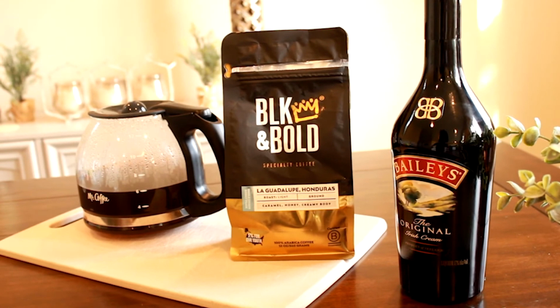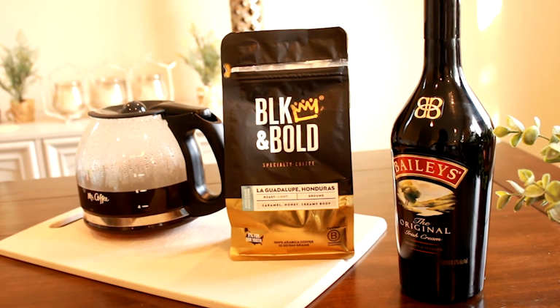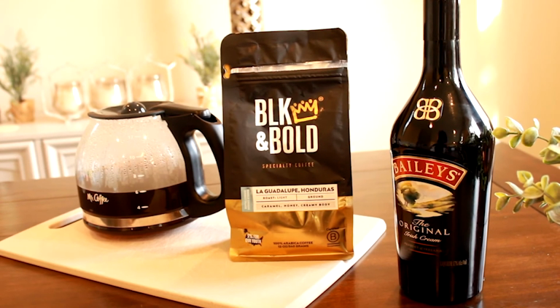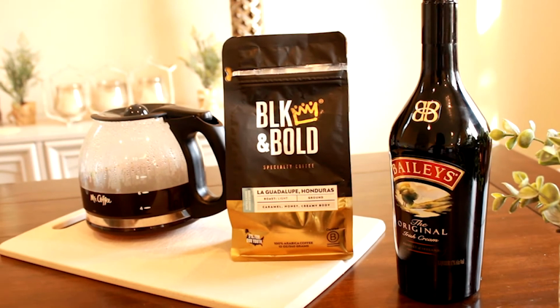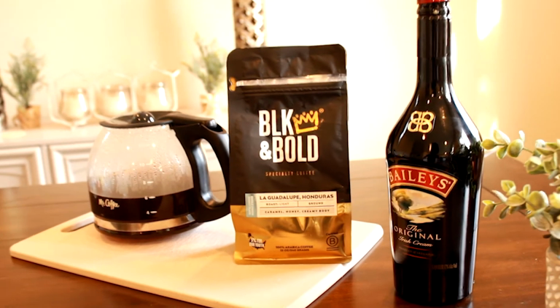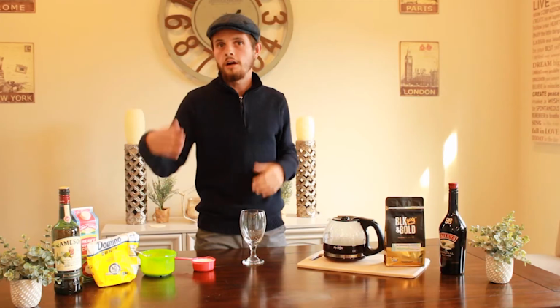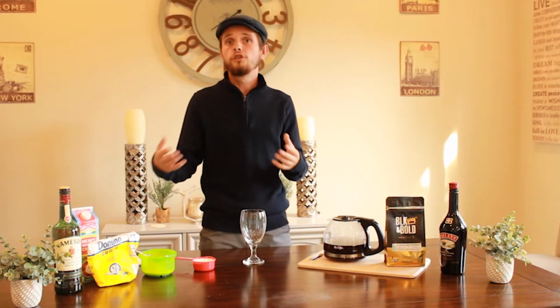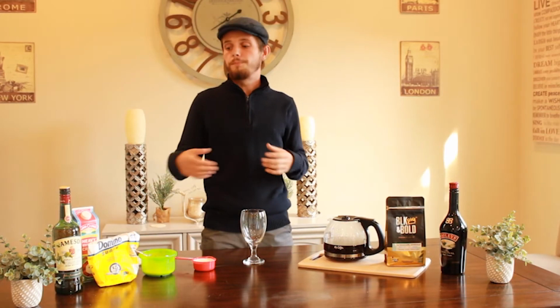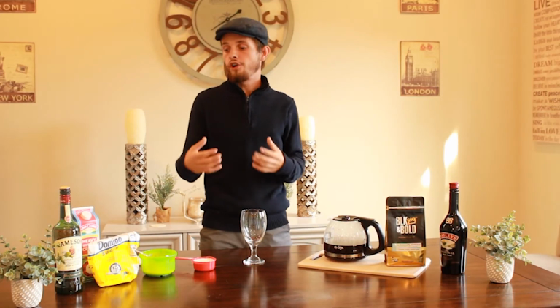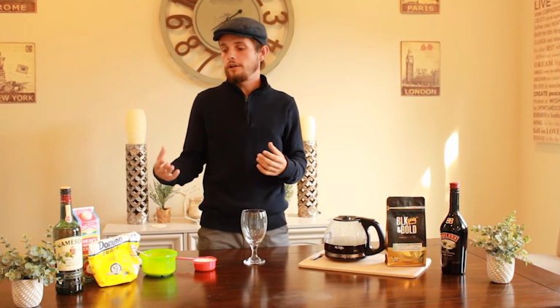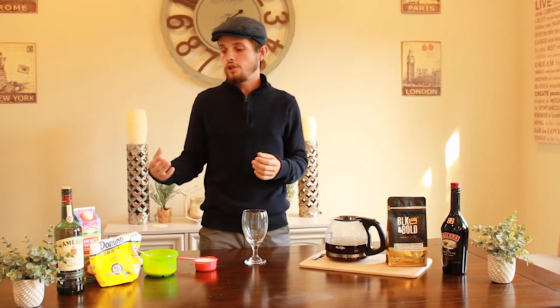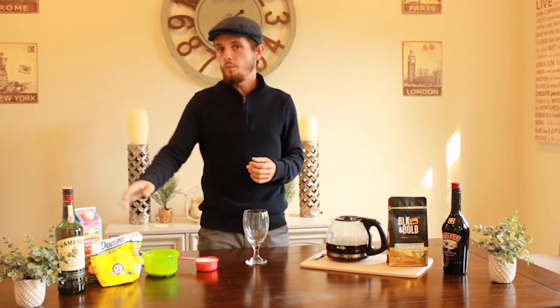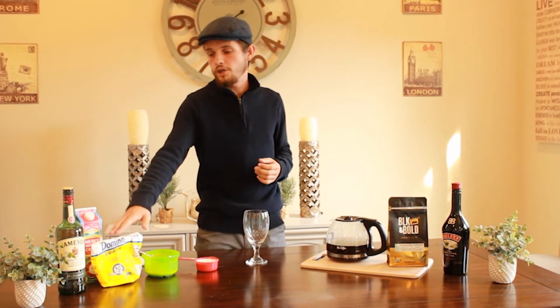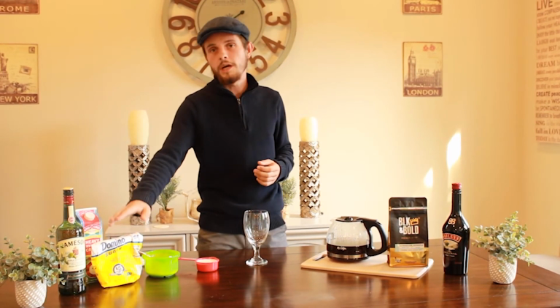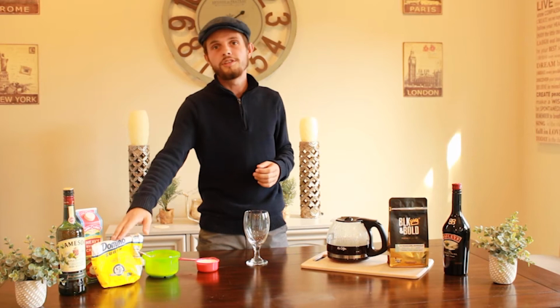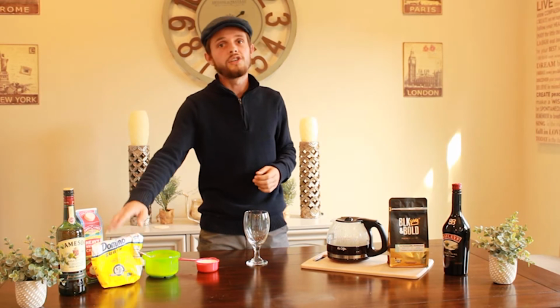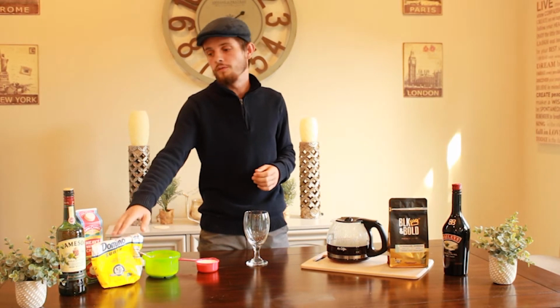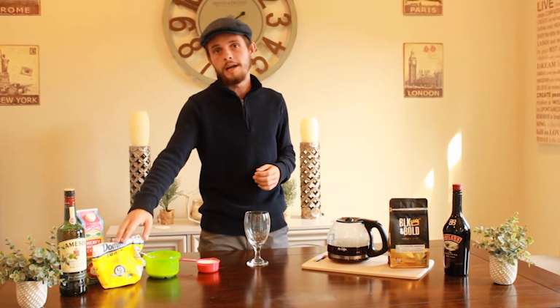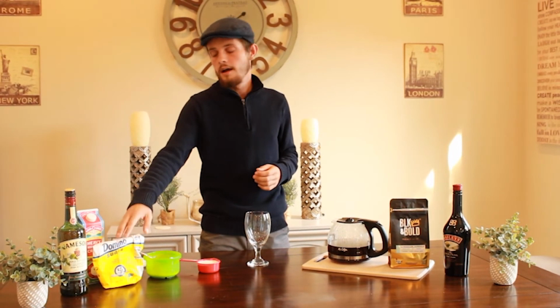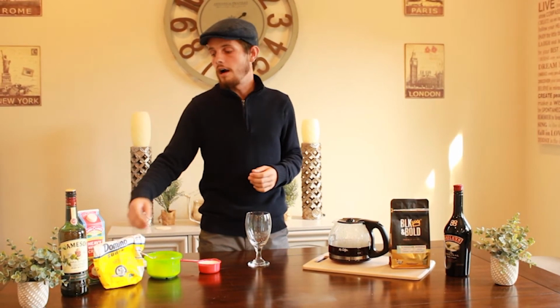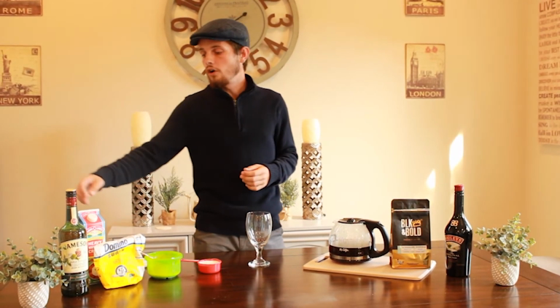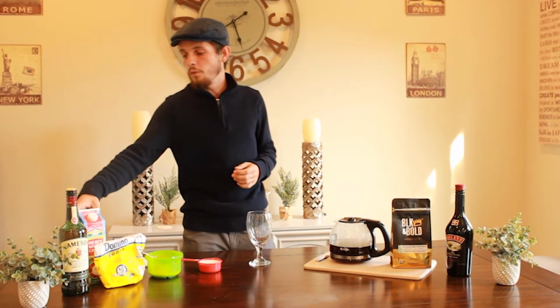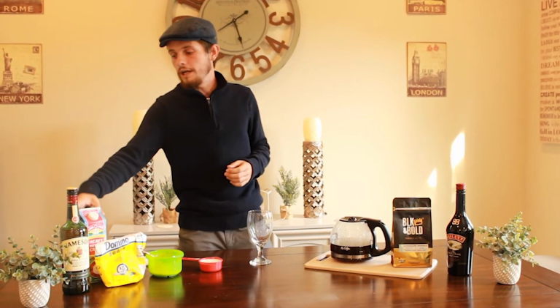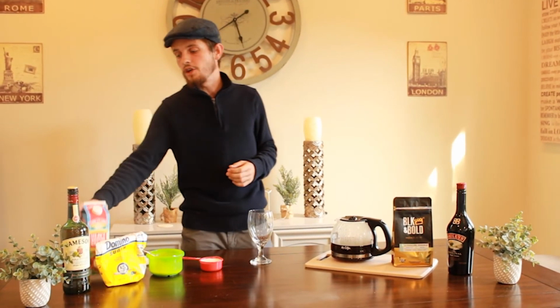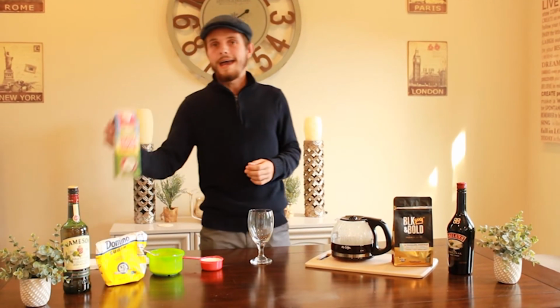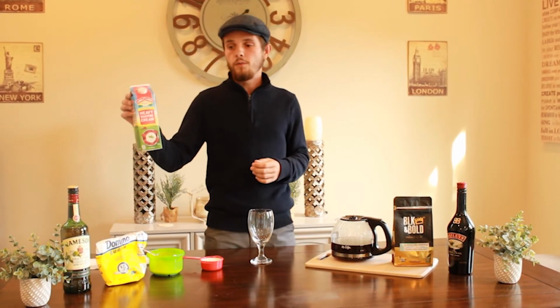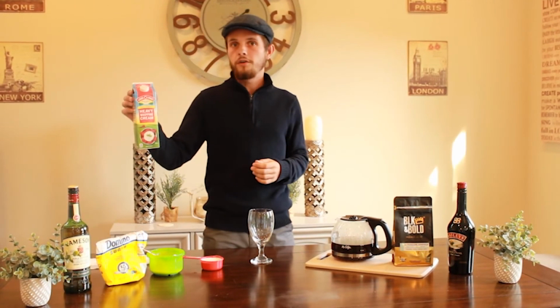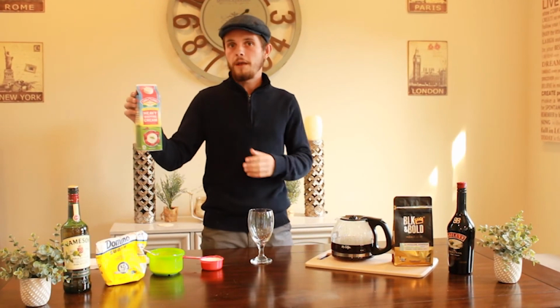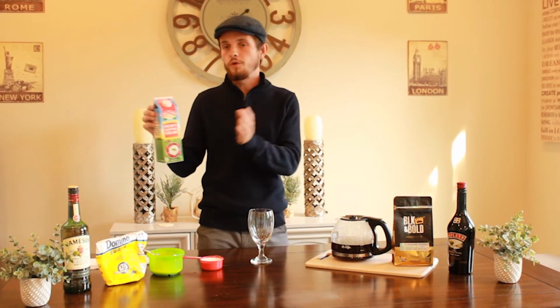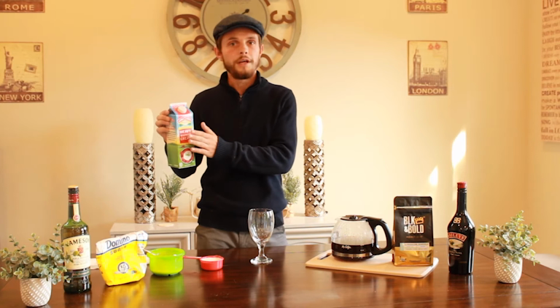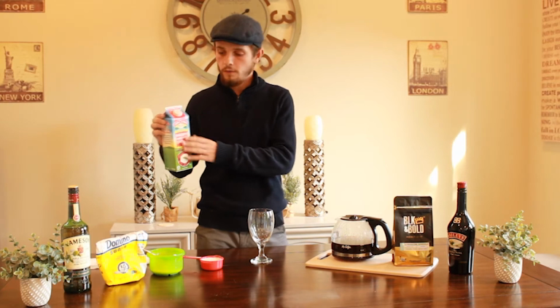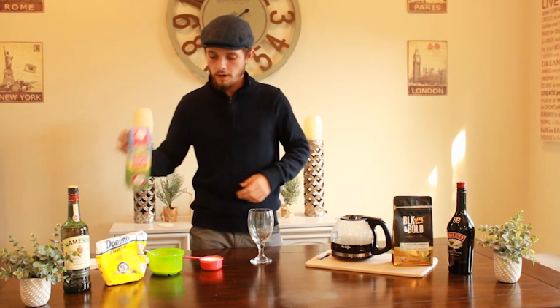We're going to need some sugar. Generally you'll use brown granulated sugar, but white sugar, which I'm using today, is also fine. Also what we're going to need is some heavy whipping cream - I'm going to show you what we need that for shortly.